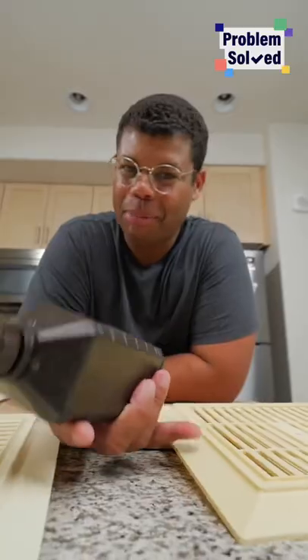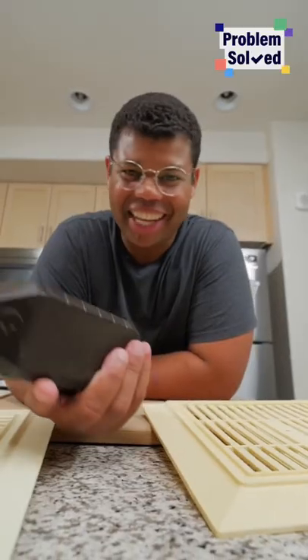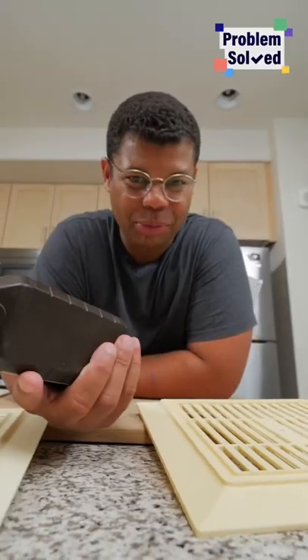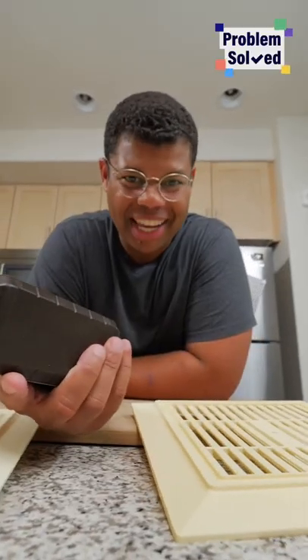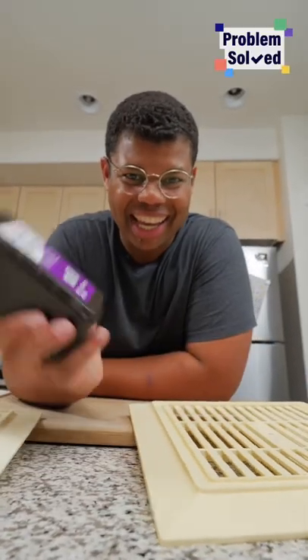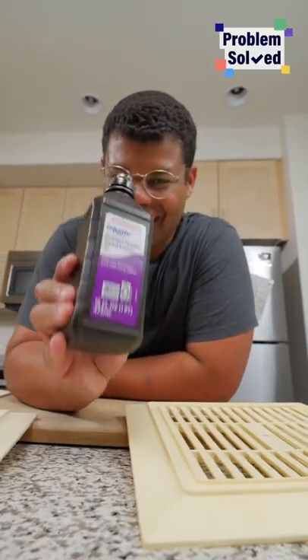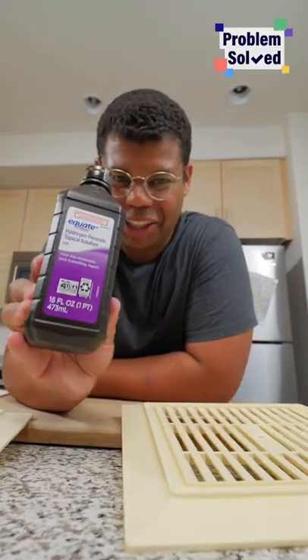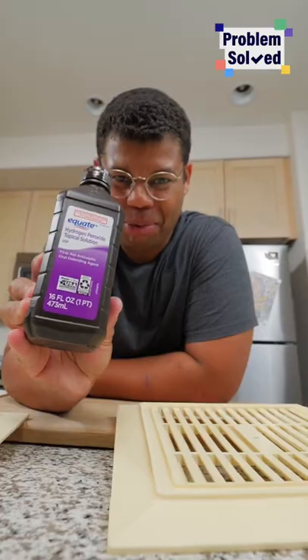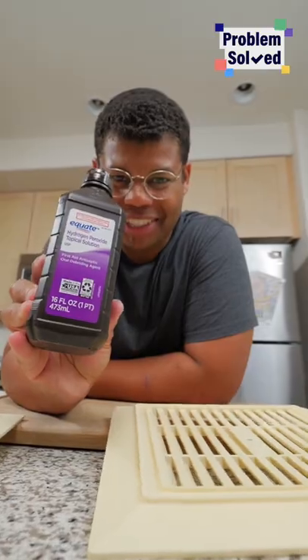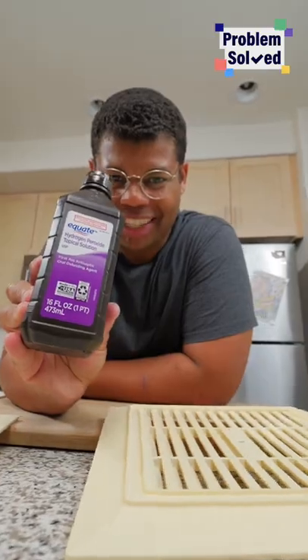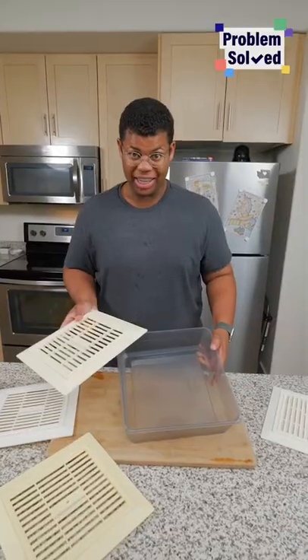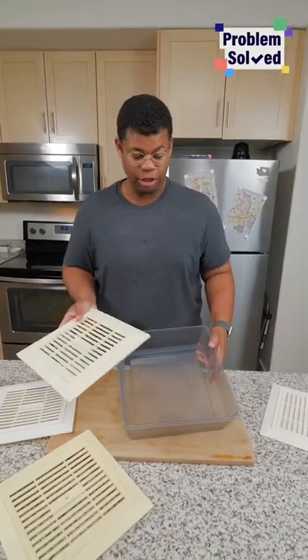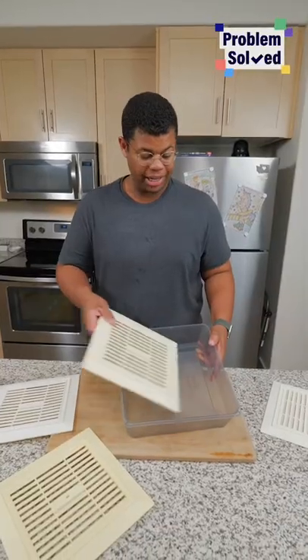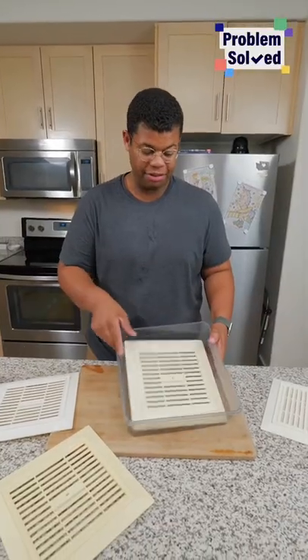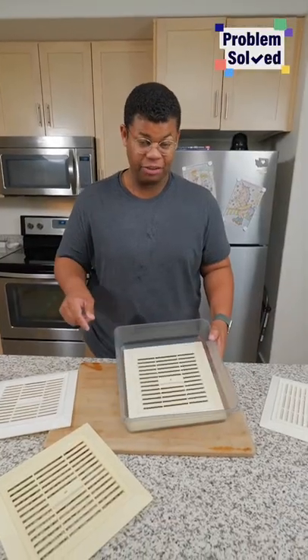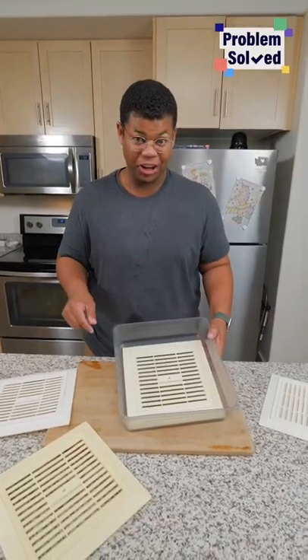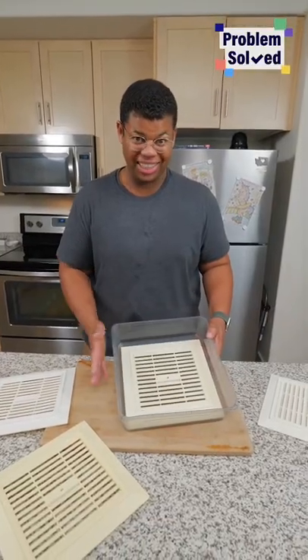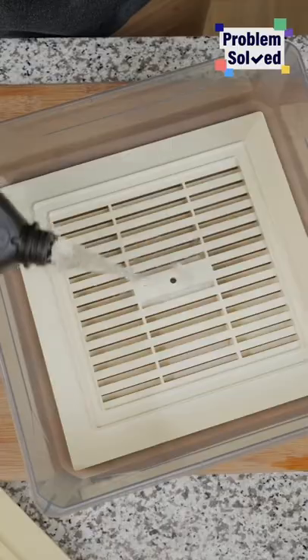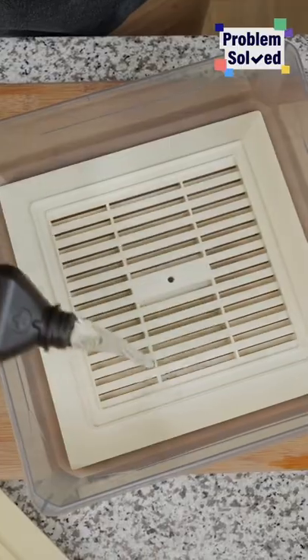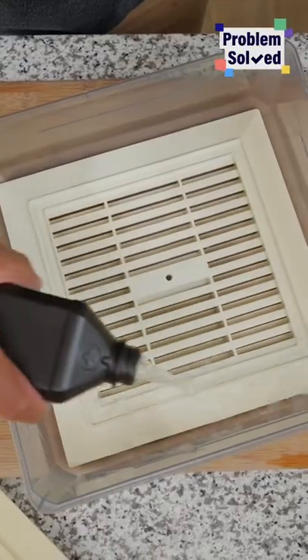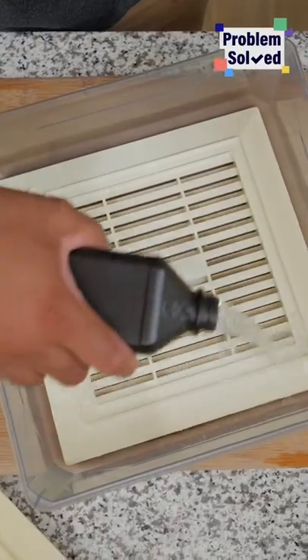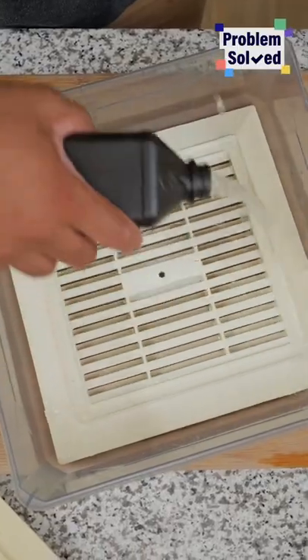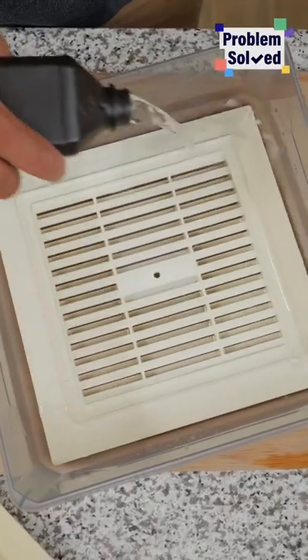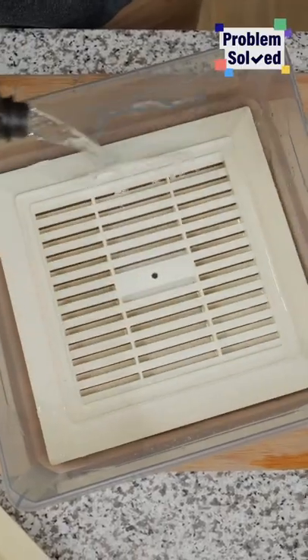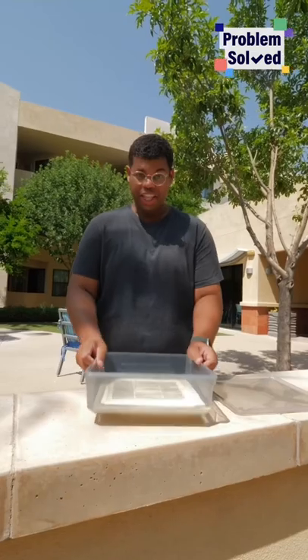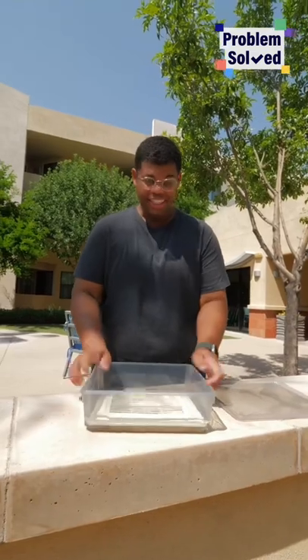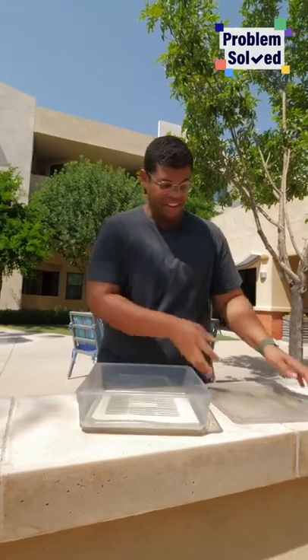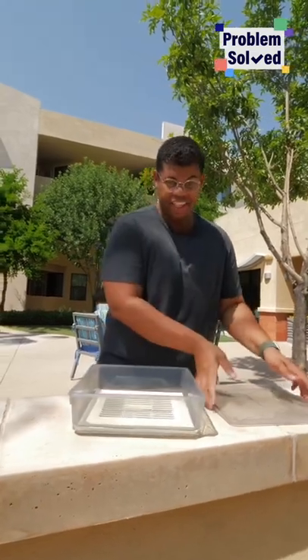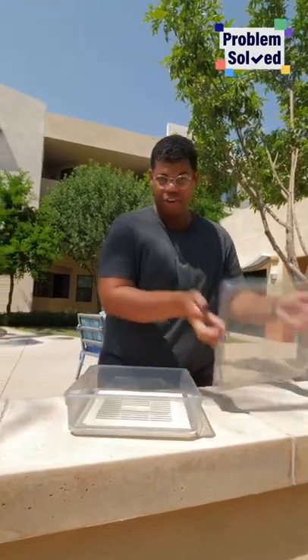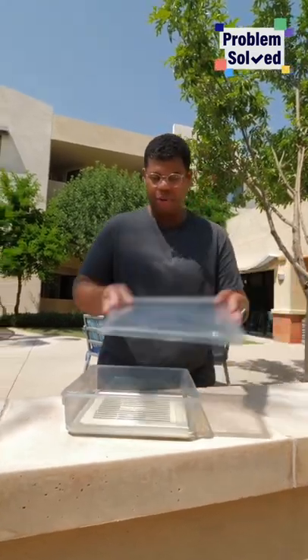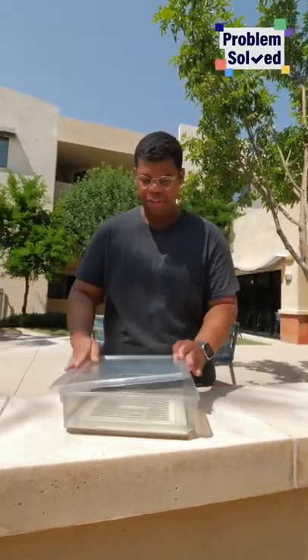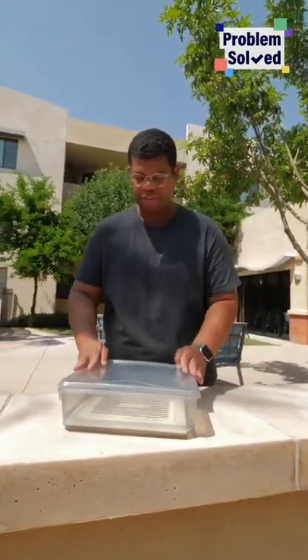You can even rinse it off in the sink. A simple way to get these white again is hydrogen peroxide. You'll want a container big enough to fit your grates in. Submerge it in hydrogen peroxide. Just let this sit out in the sun for a few hours covered.